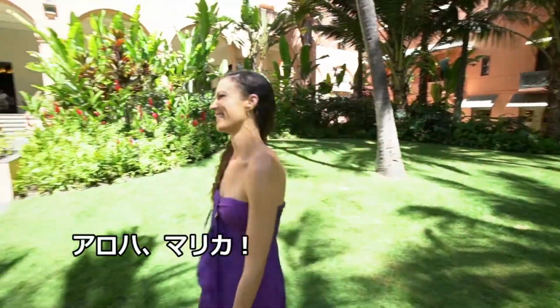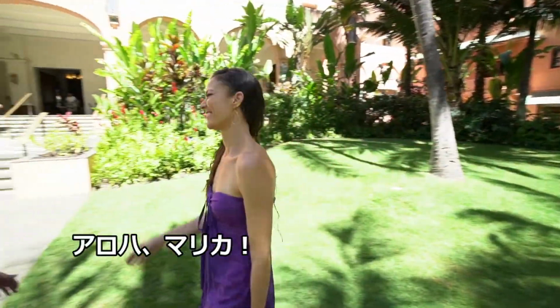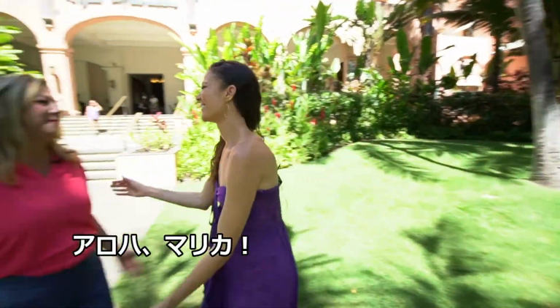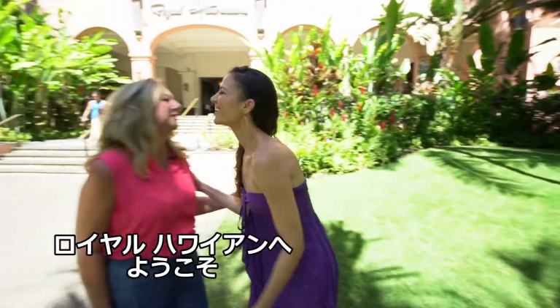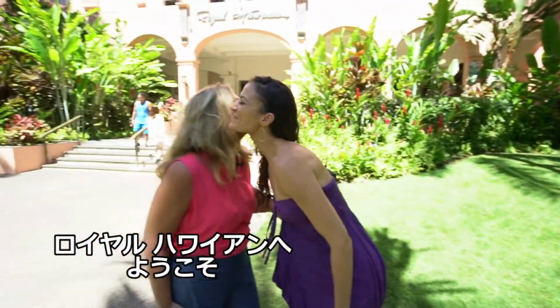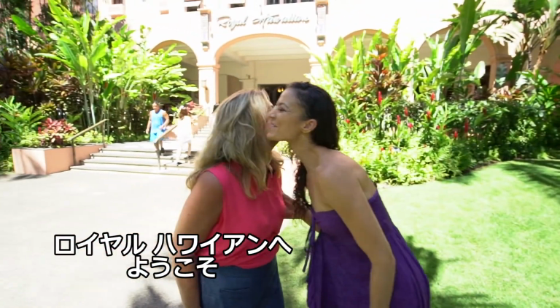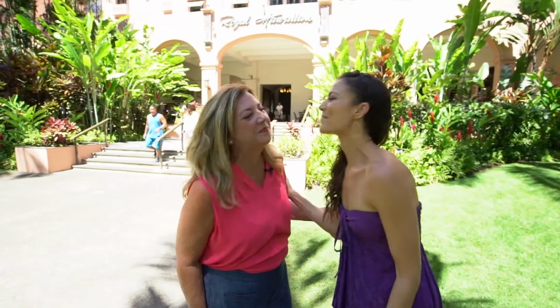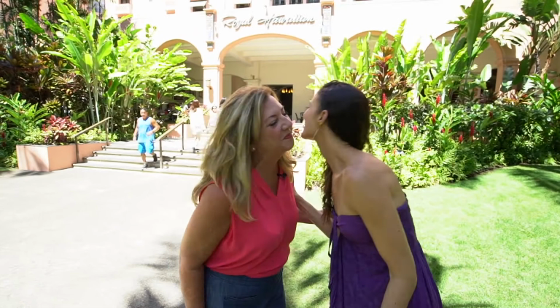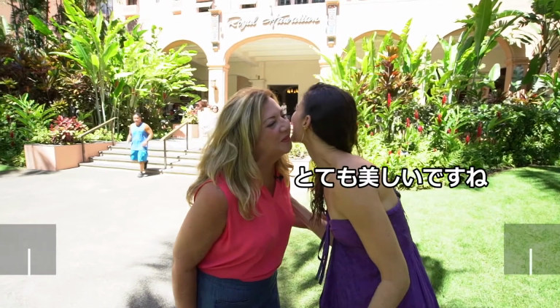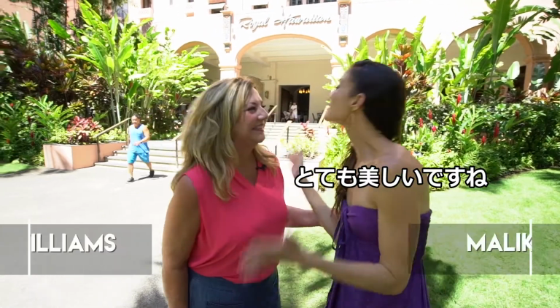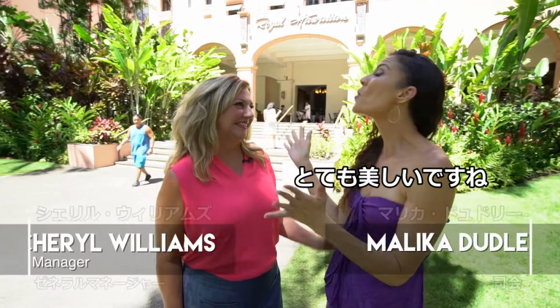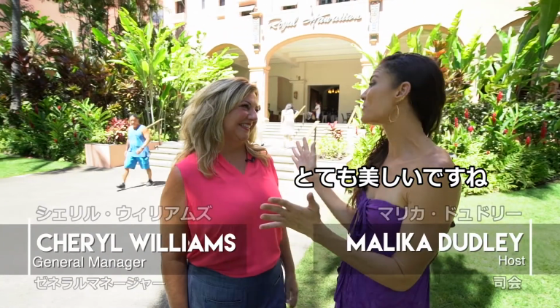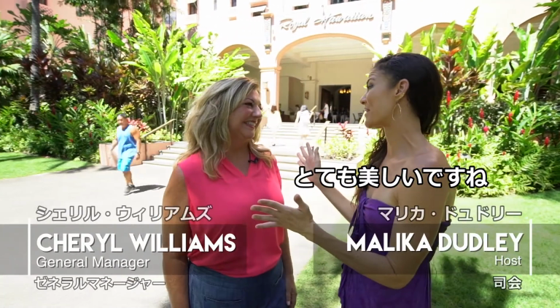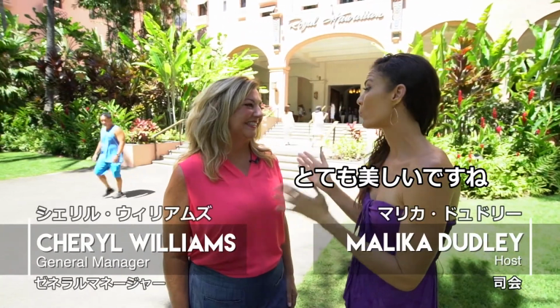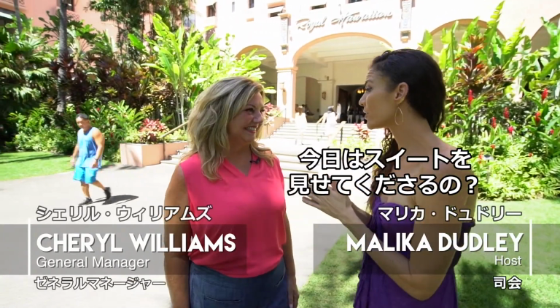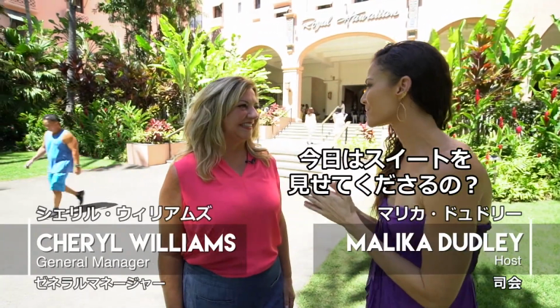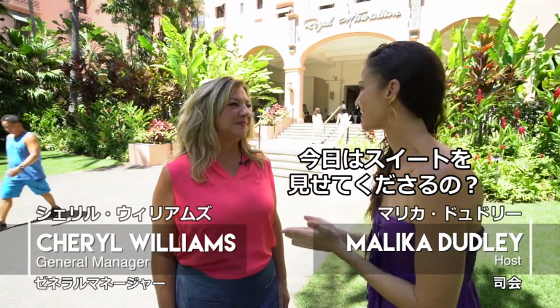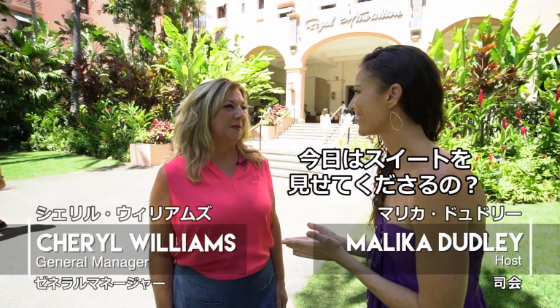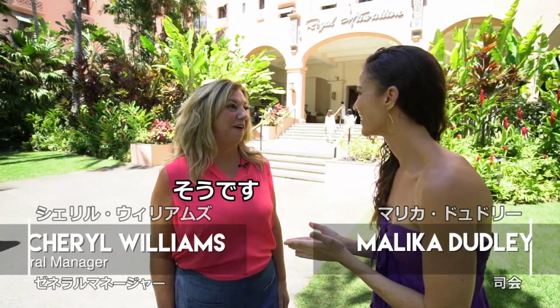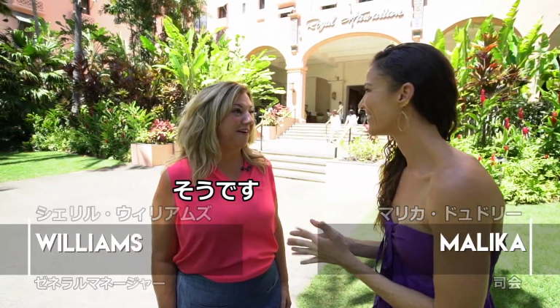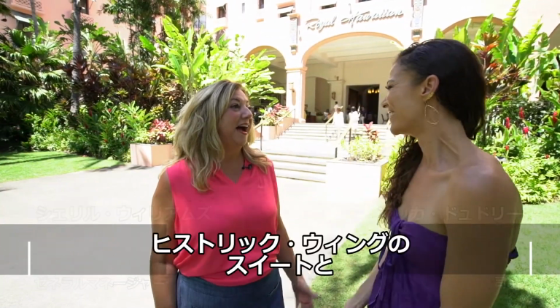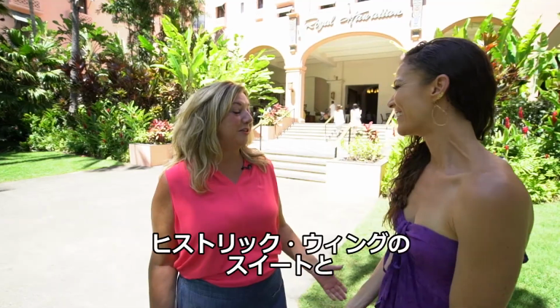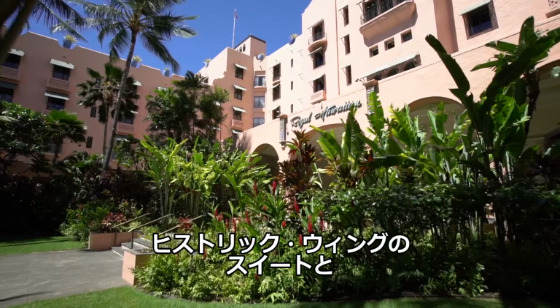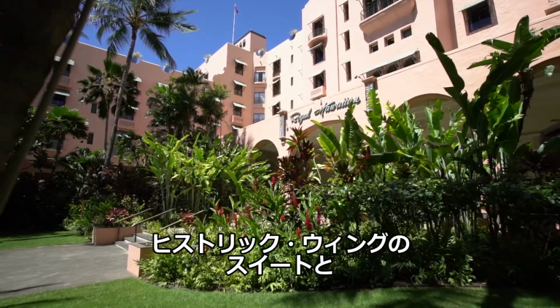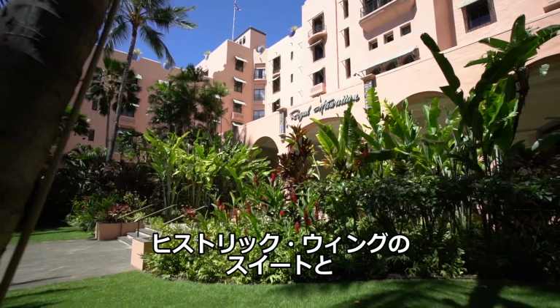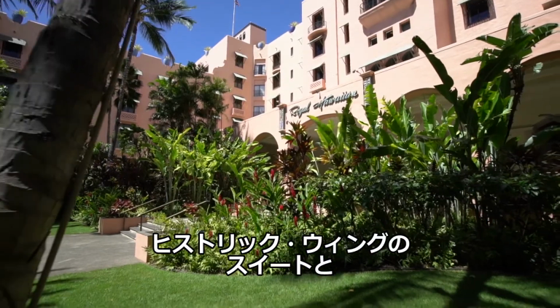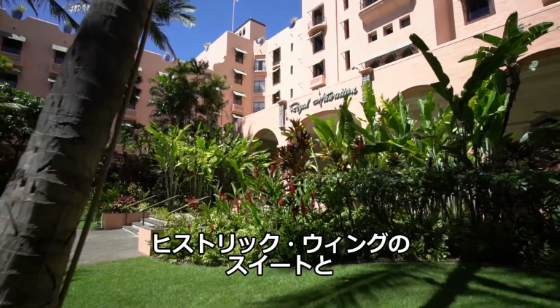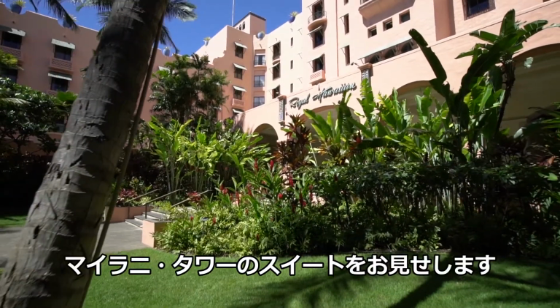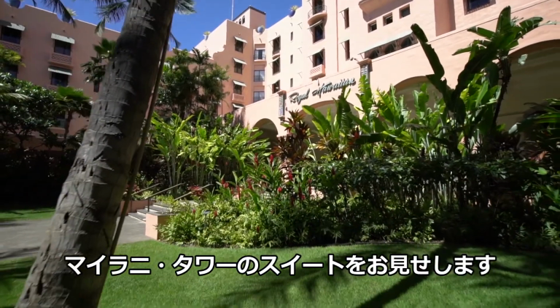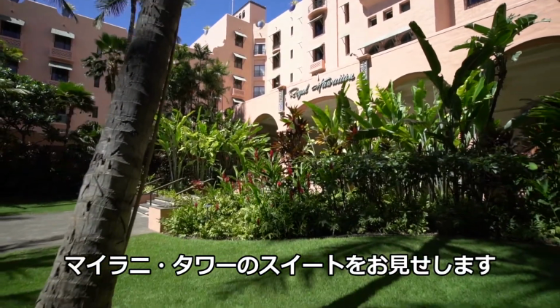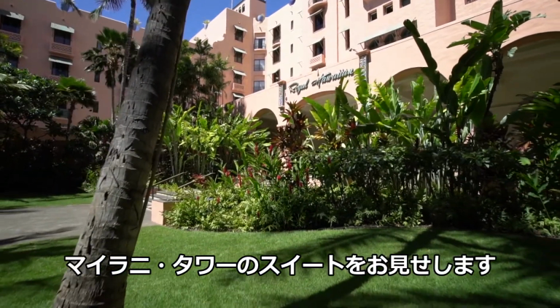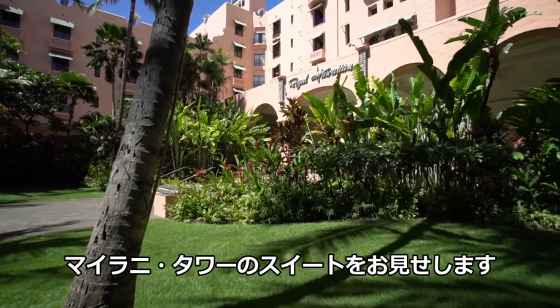Aloha Malika, welcome to the Royal. Oh my goodness, it is so beautiful here. We are looking at some suites today. I am going to show you a suite here in our historic wing as well as a suite in our Mylani Tower.